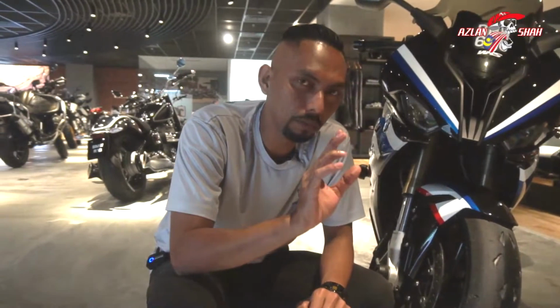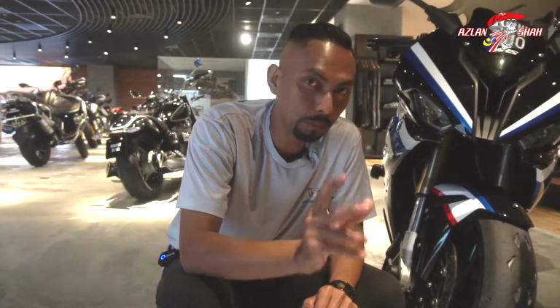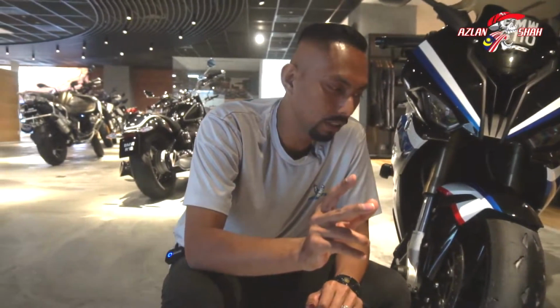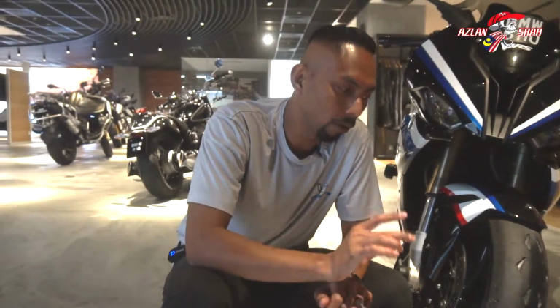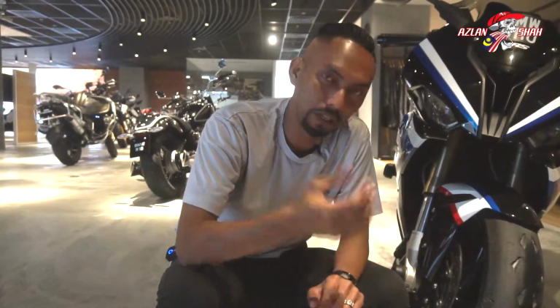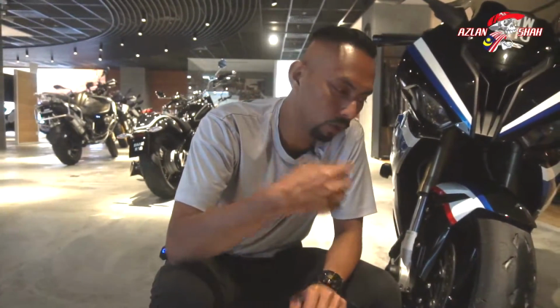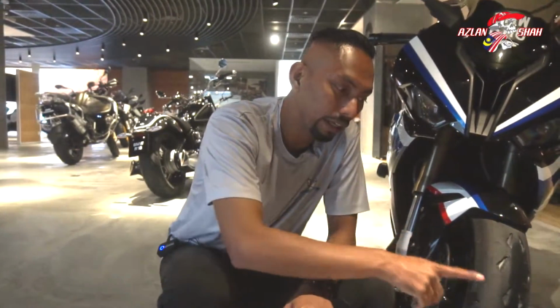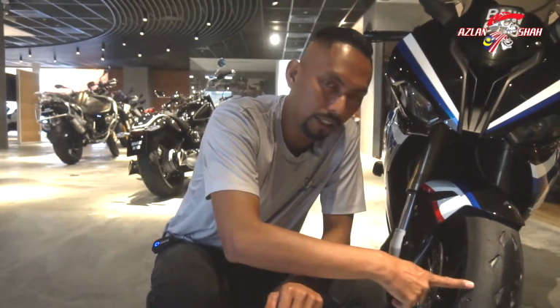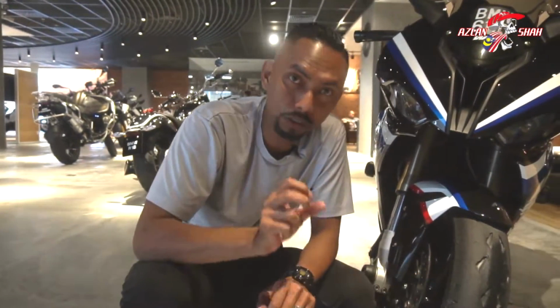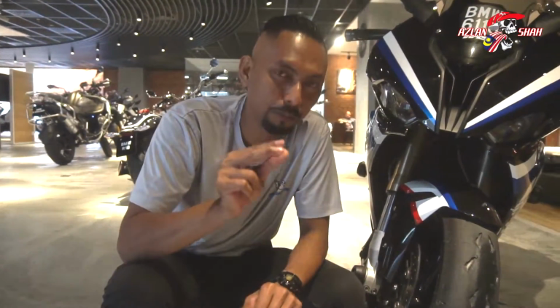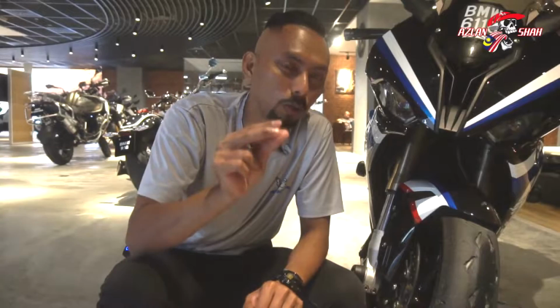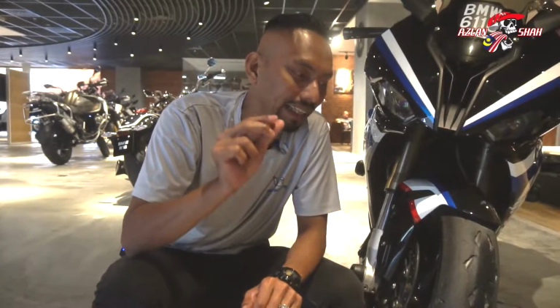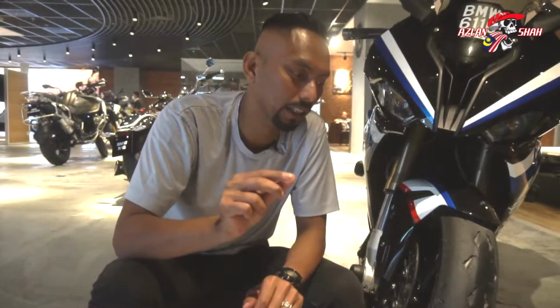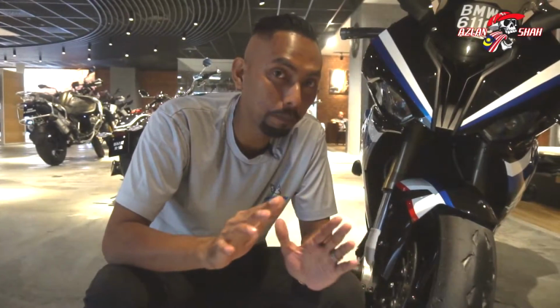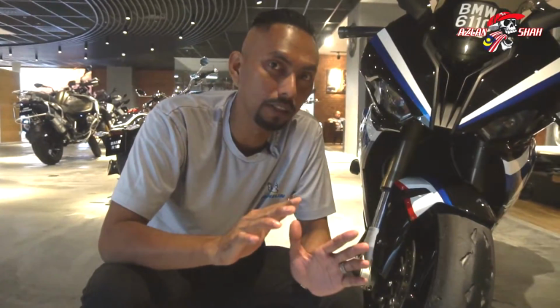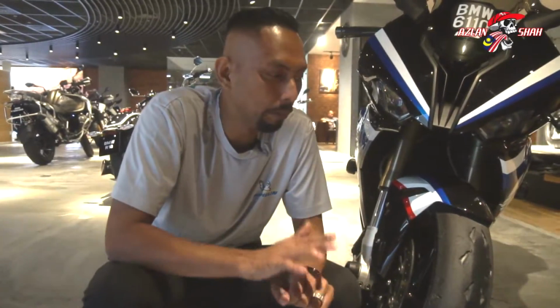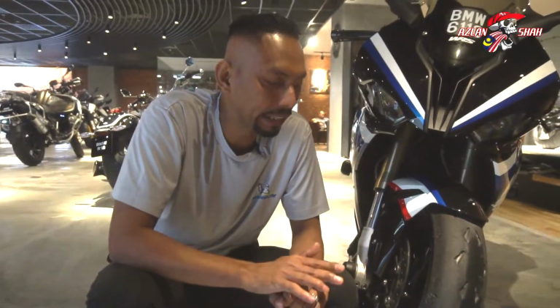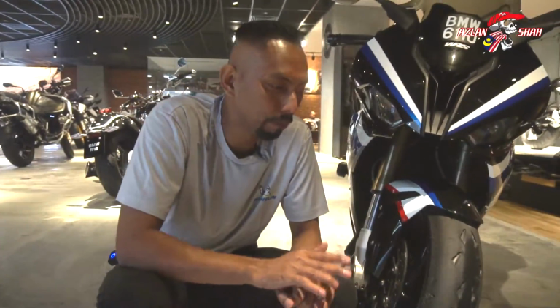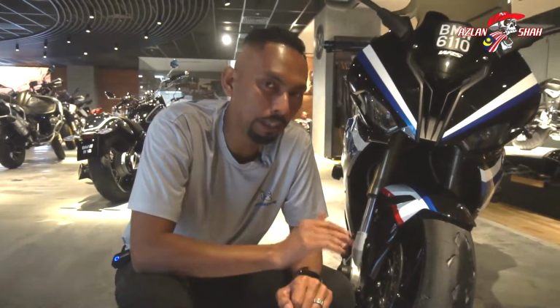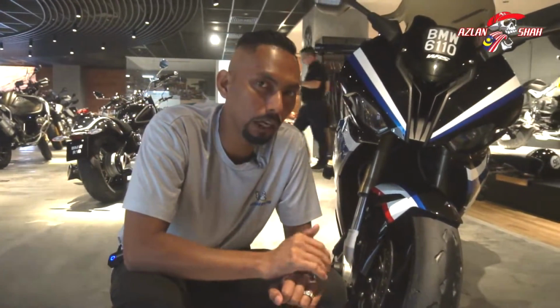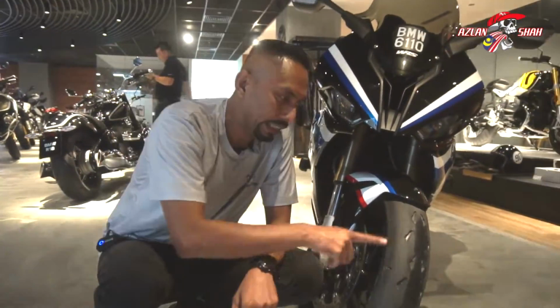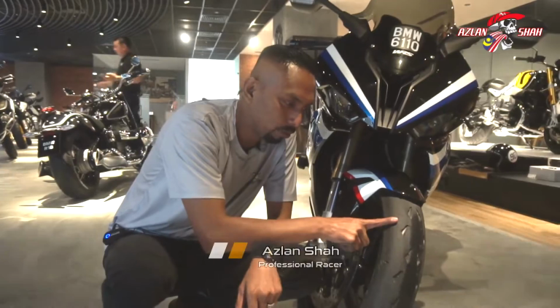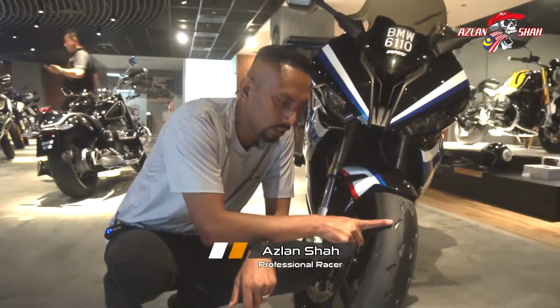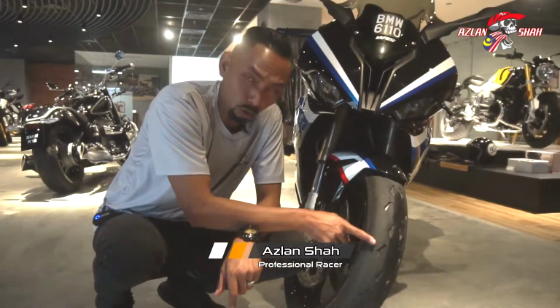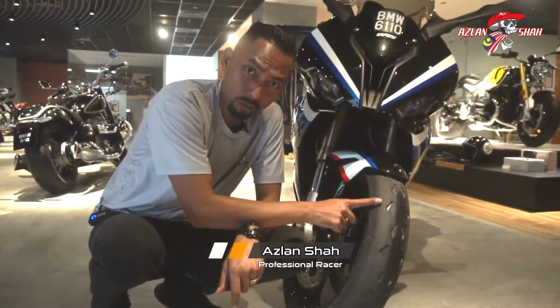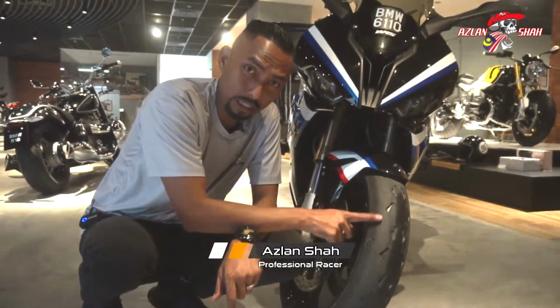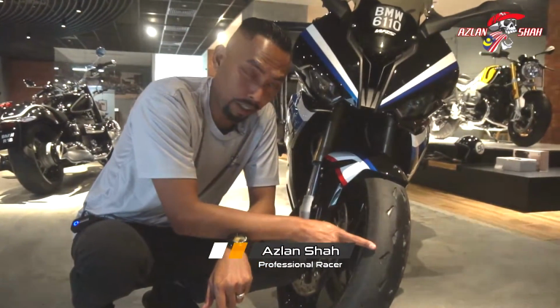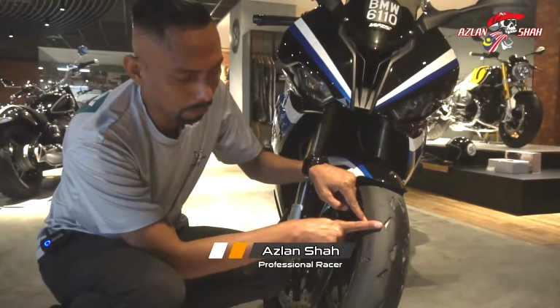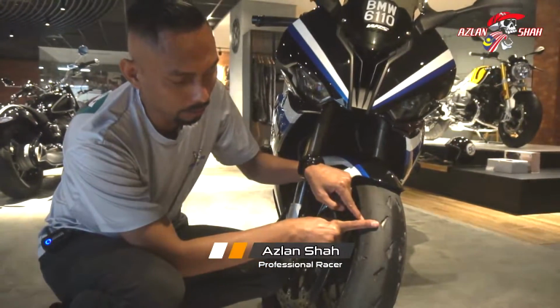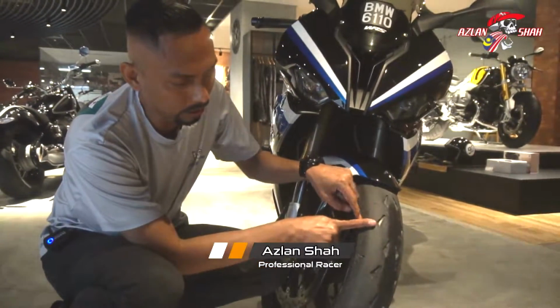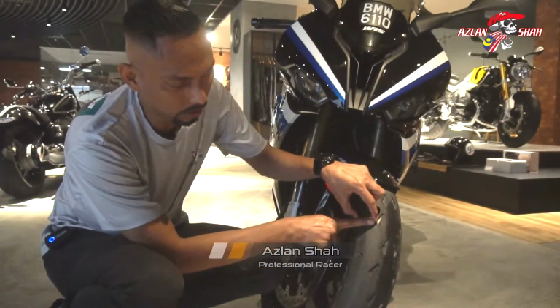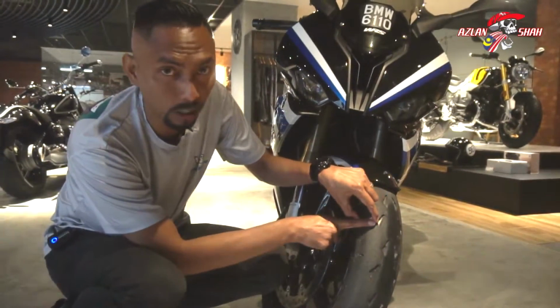Power GP dengan Power Cup, feeling aku grip dia almost the same — almost identical, hampir-hampir sama. Cuma yang membezakan Power GP dengan Power Cup ni ialah dia punya wall, wall tayar tepi, ada banyak kekosongan.